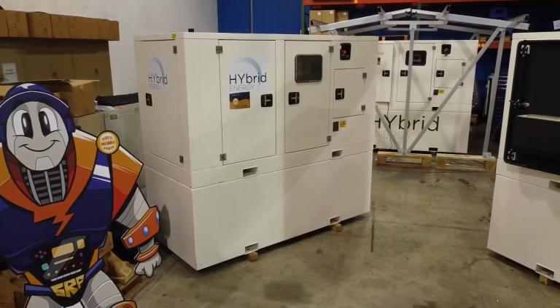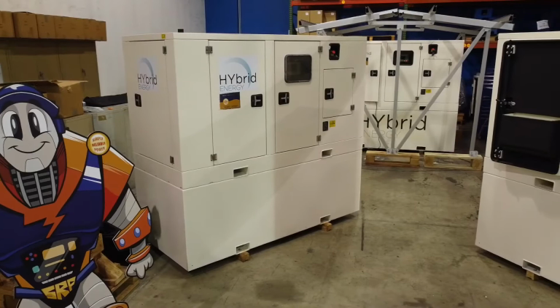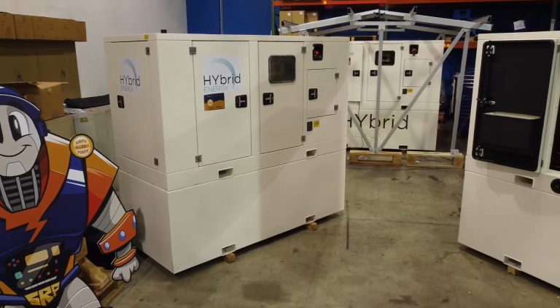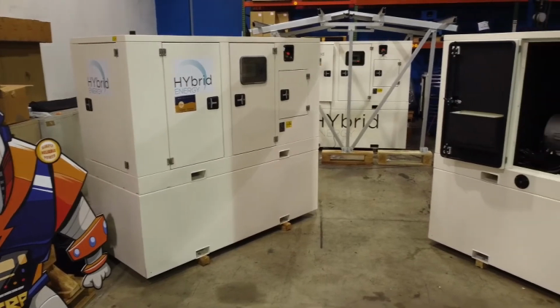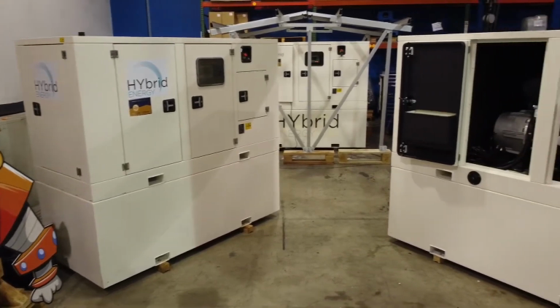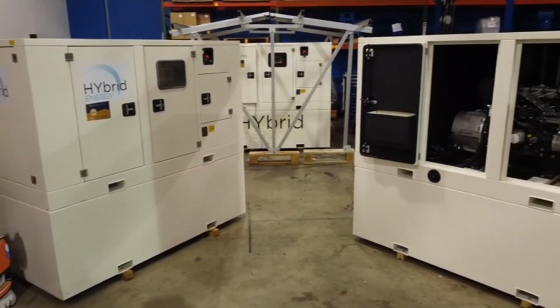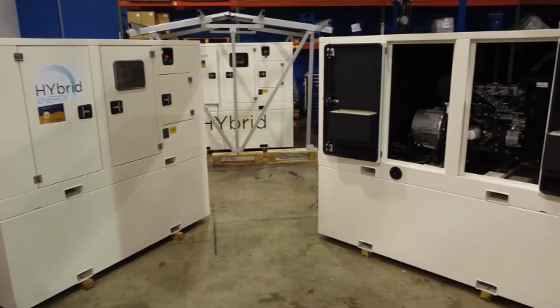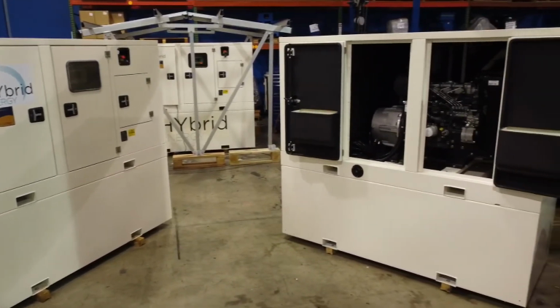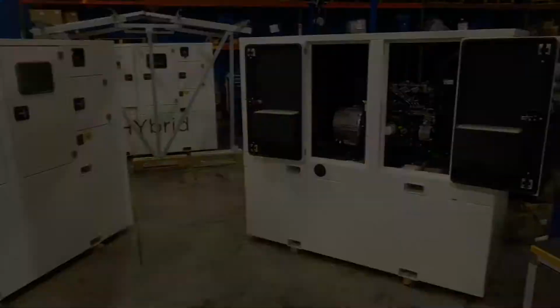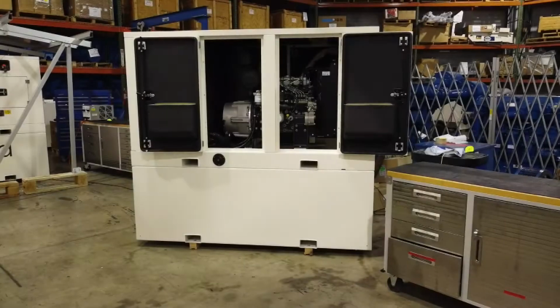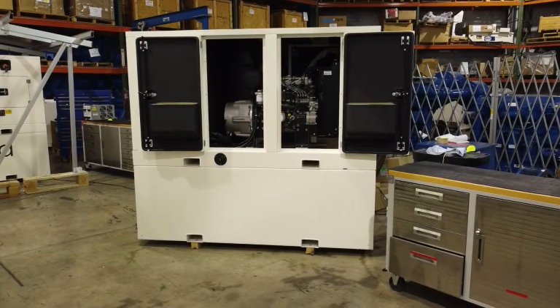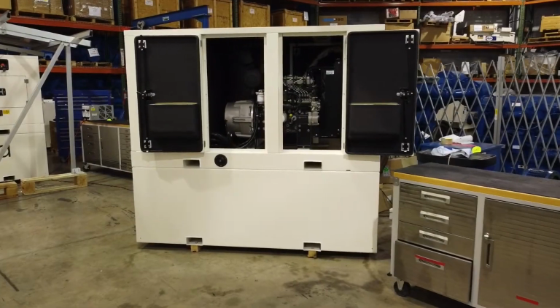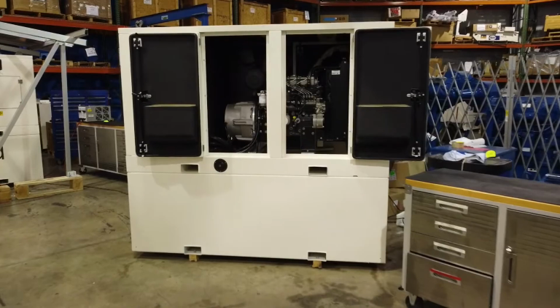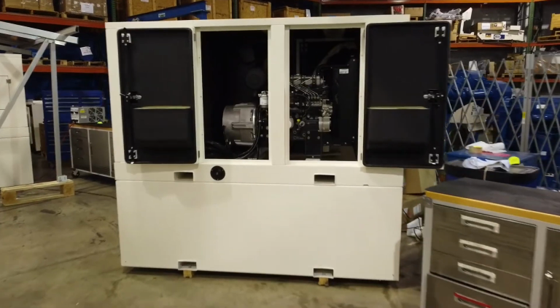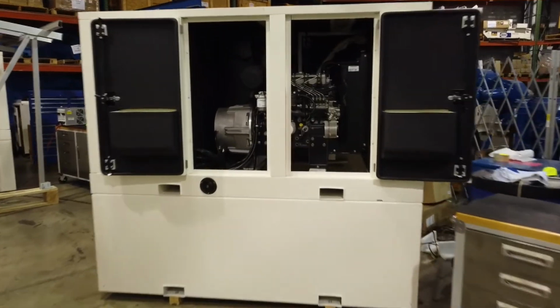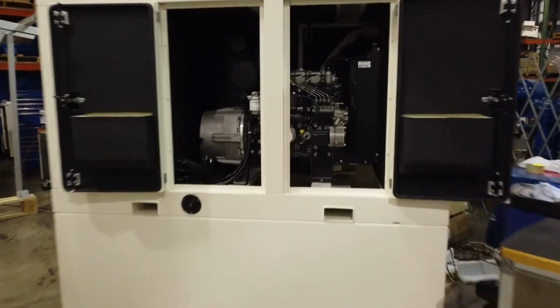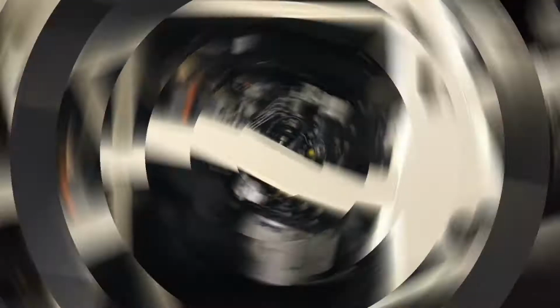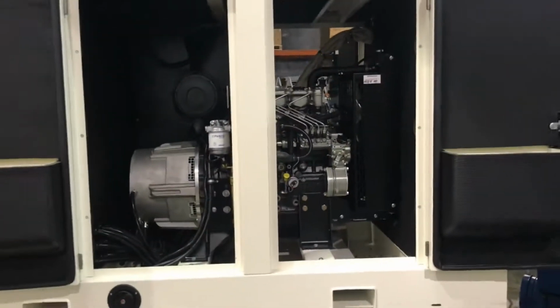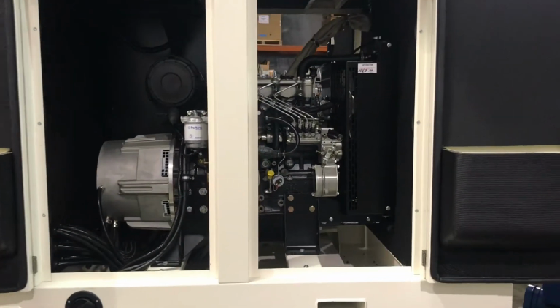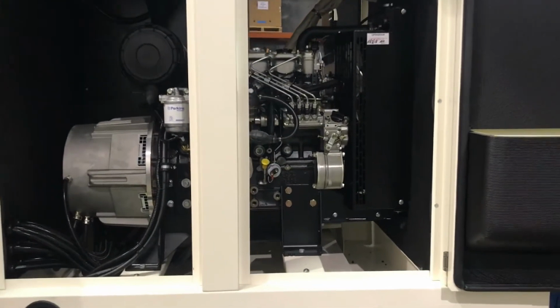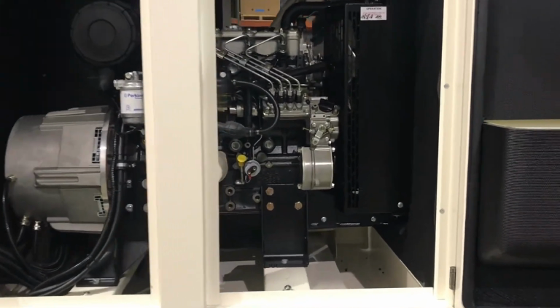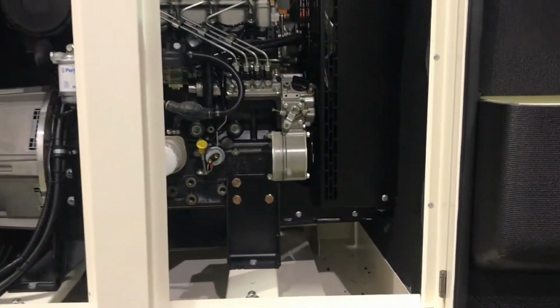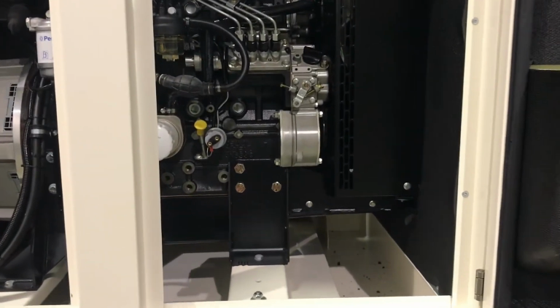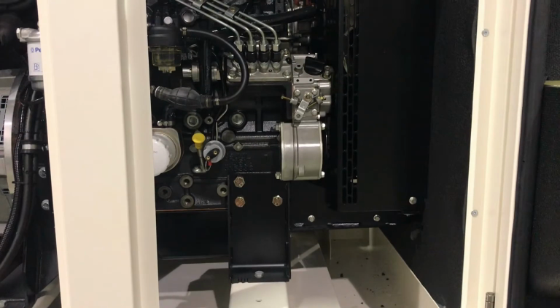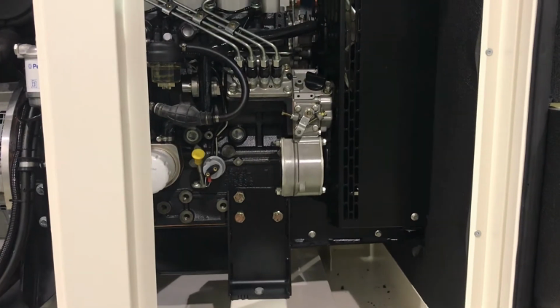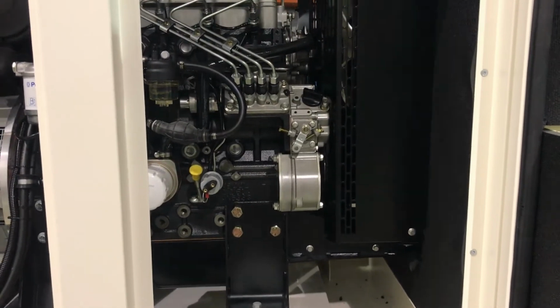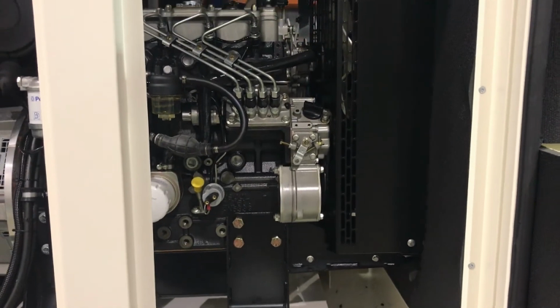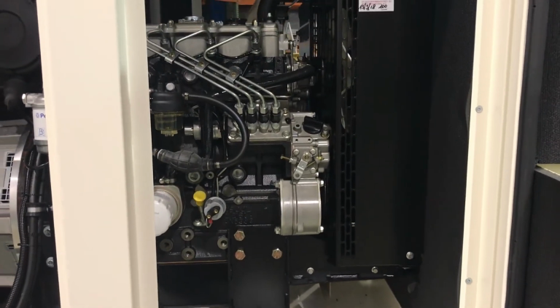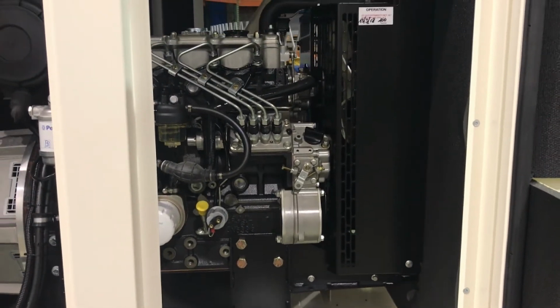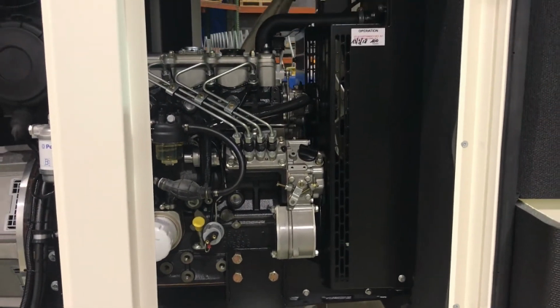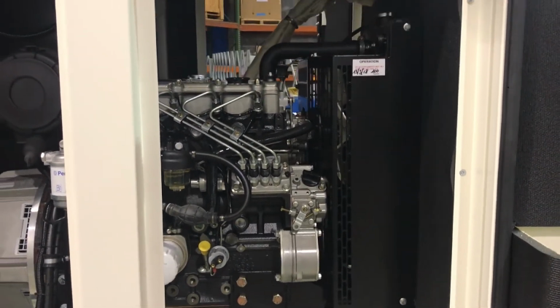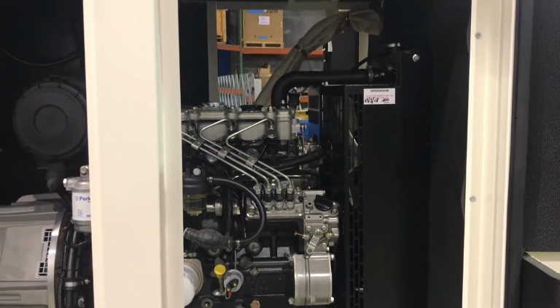For times when solar power is not available, it has a DC generator powered by a variable-speed Perkins diesel engine providing up to 20 kilowatts, giving you a fast and efficient way of charging the batteries.